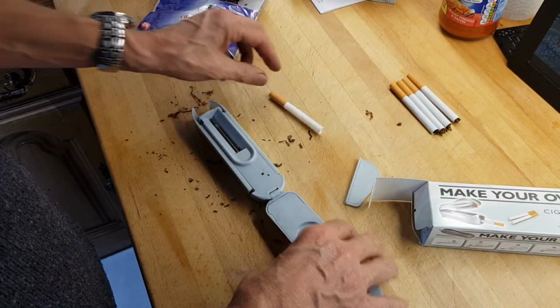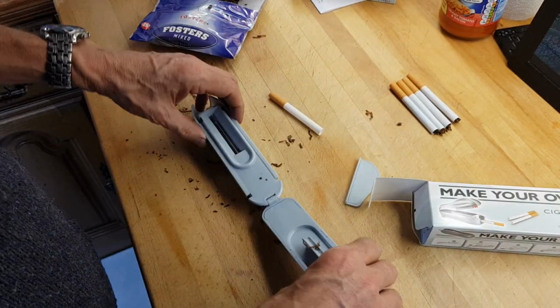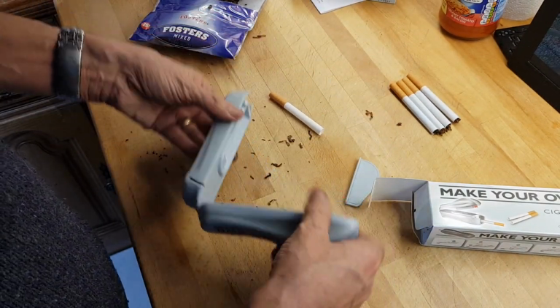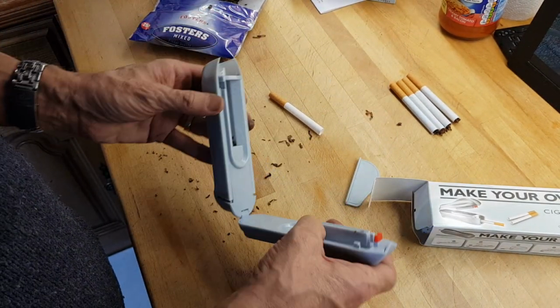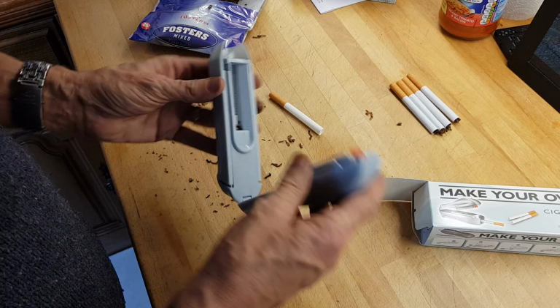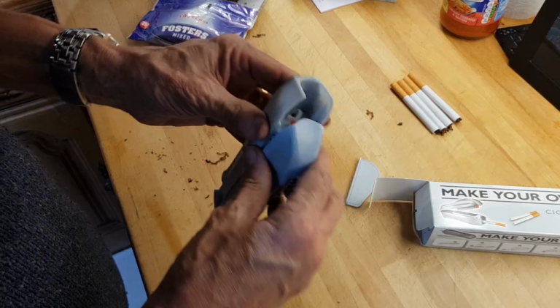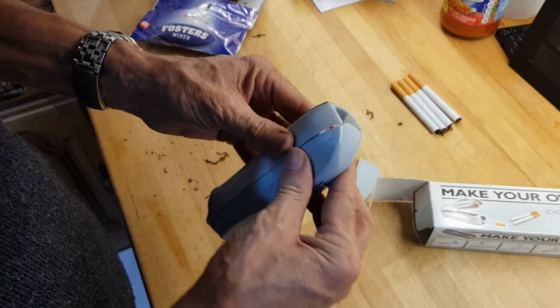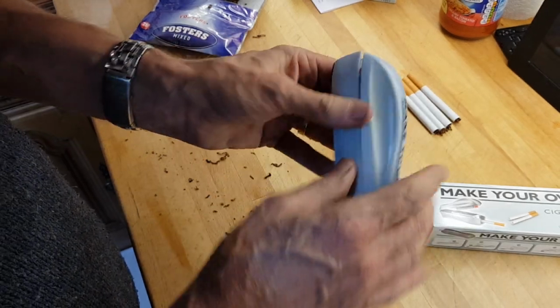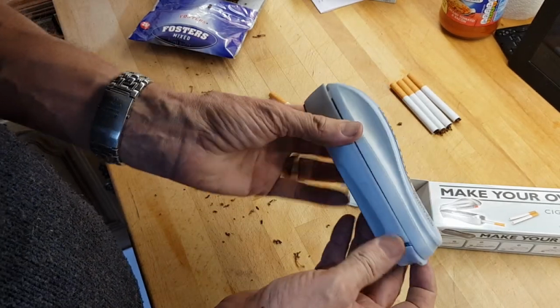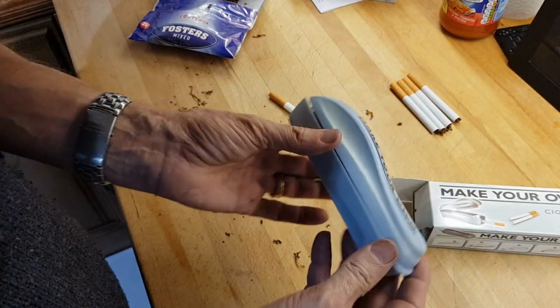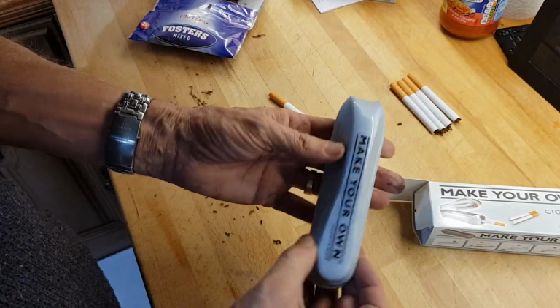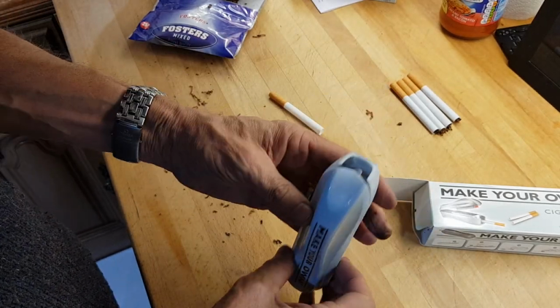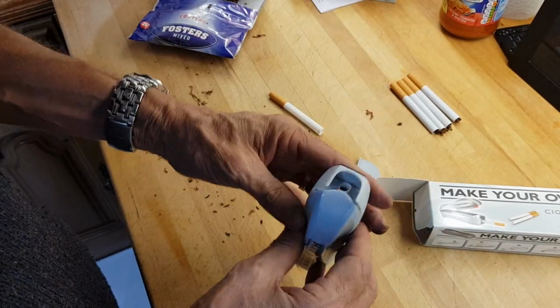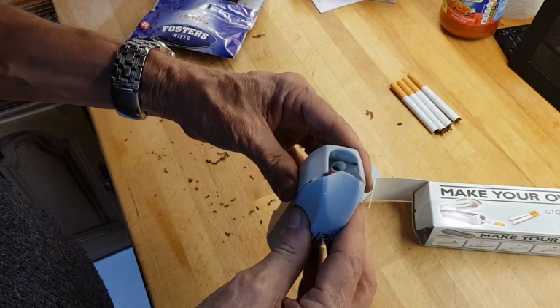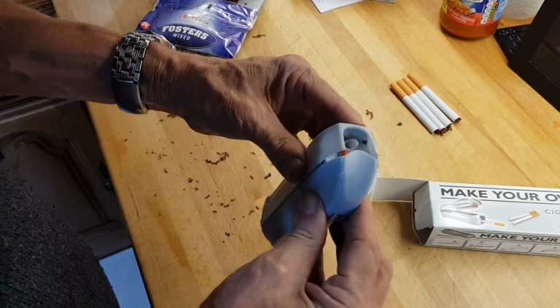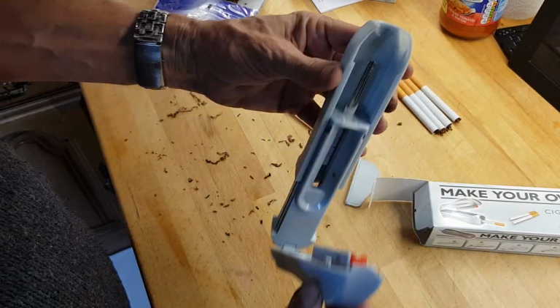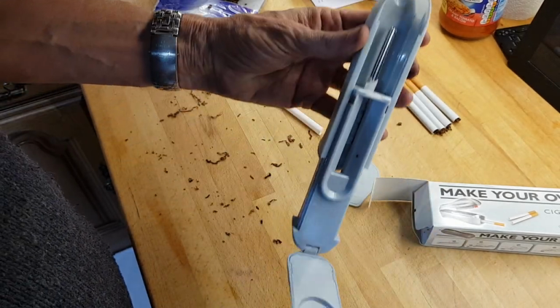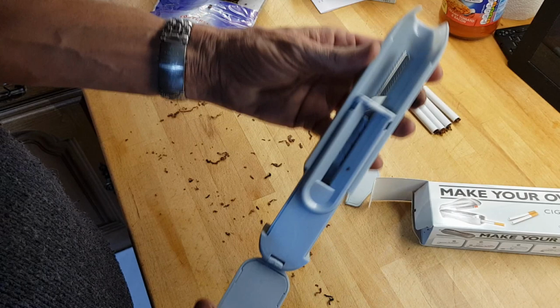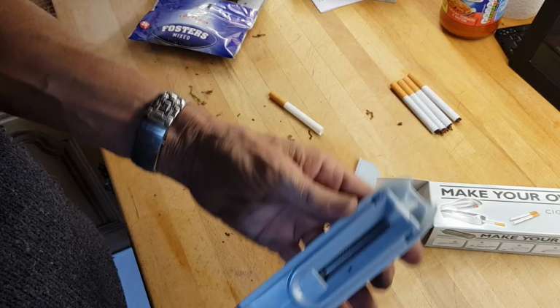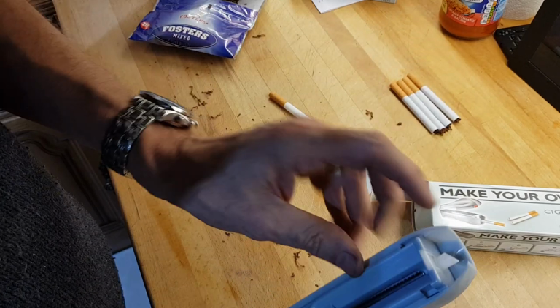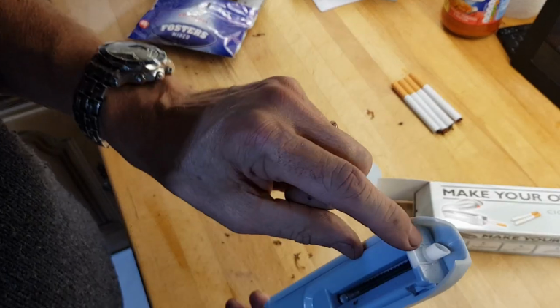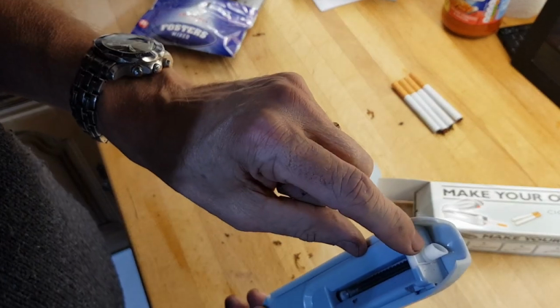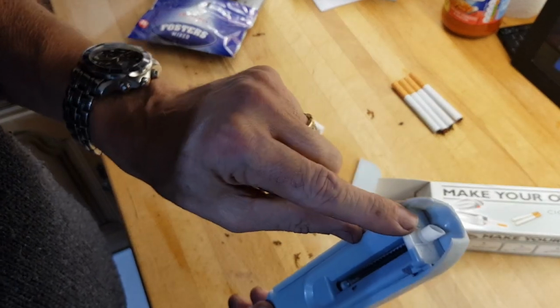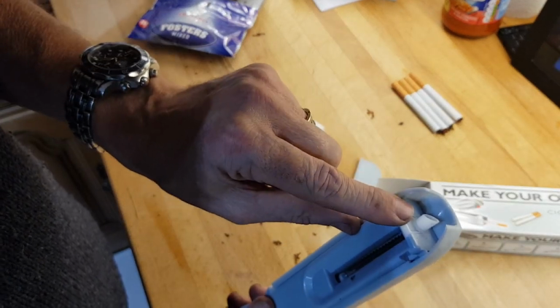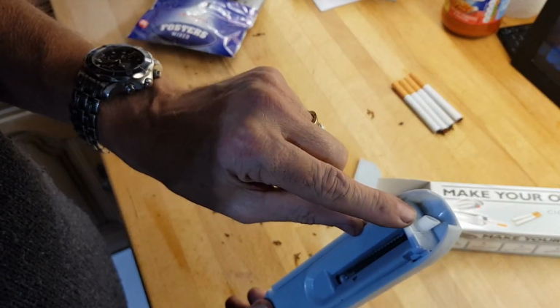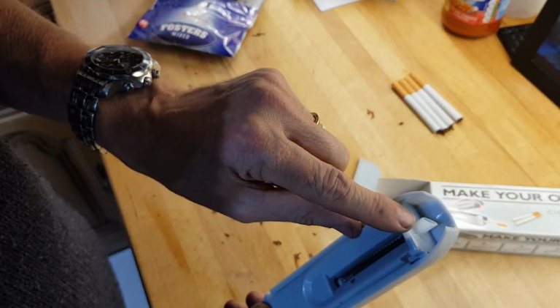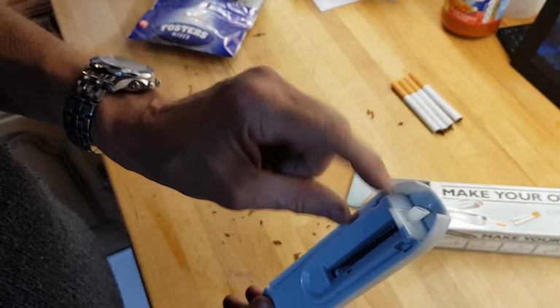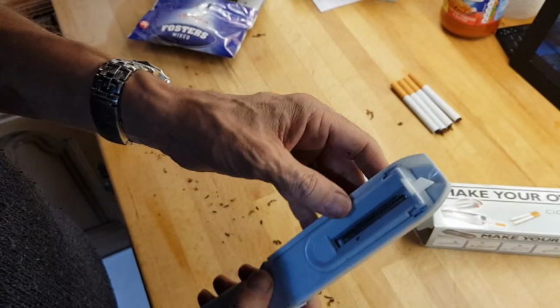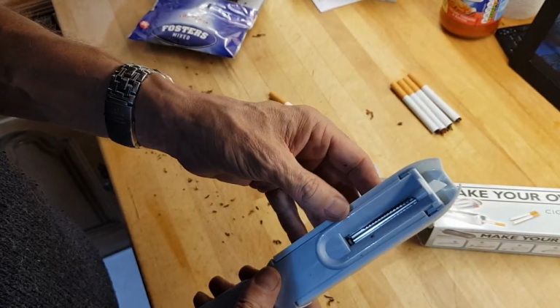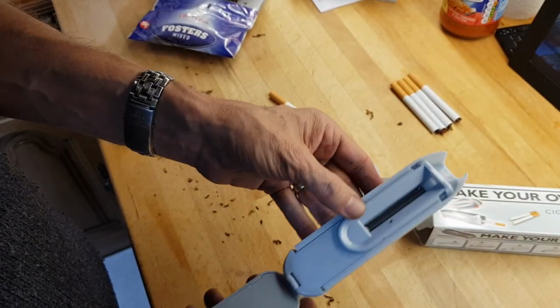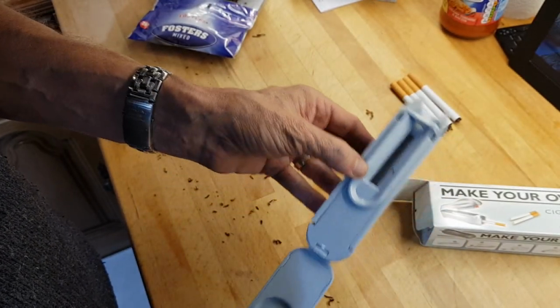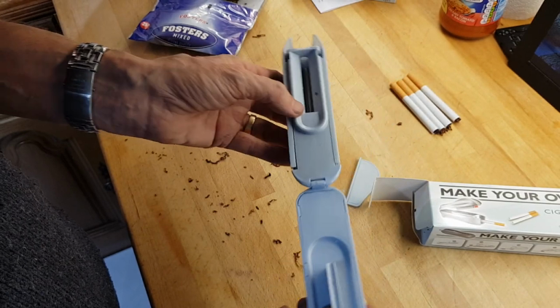First things first, this is the machine. You get with it a spare one of these nozzles for when it wears out — why it would wear out, I have no idea.